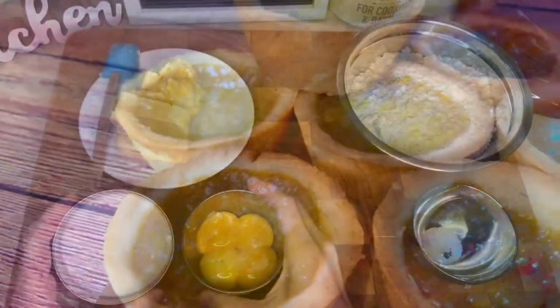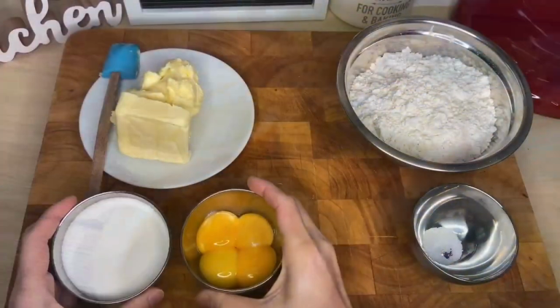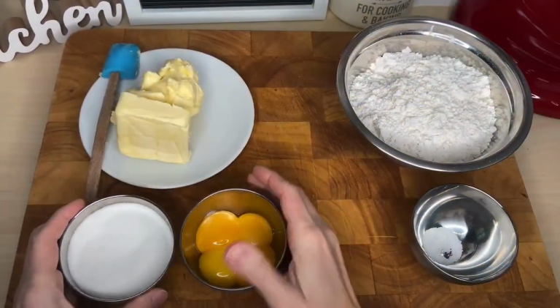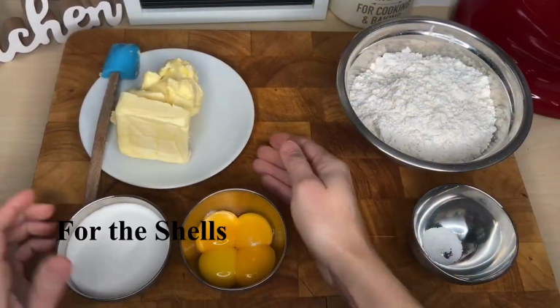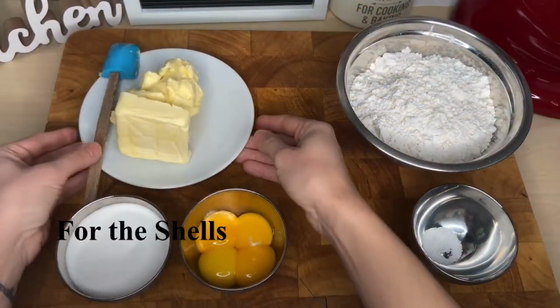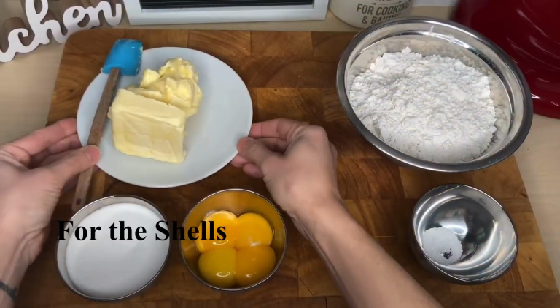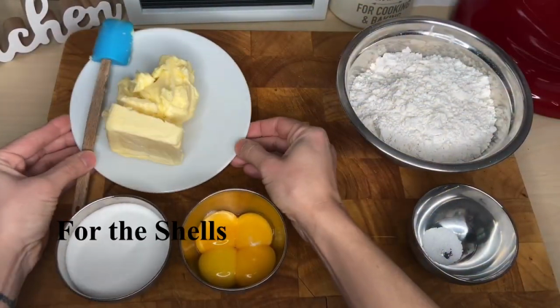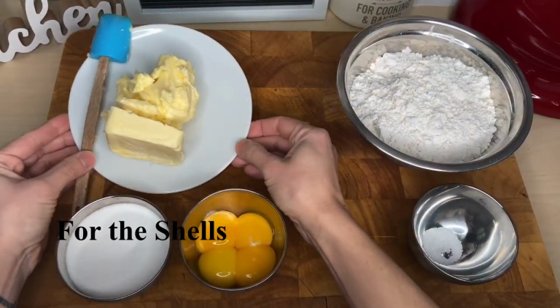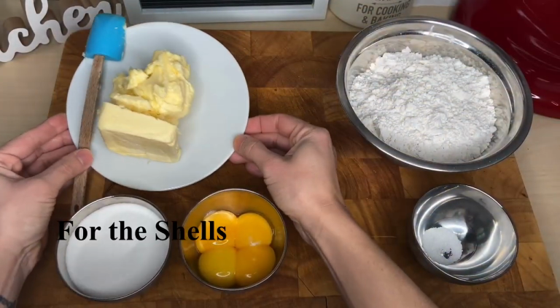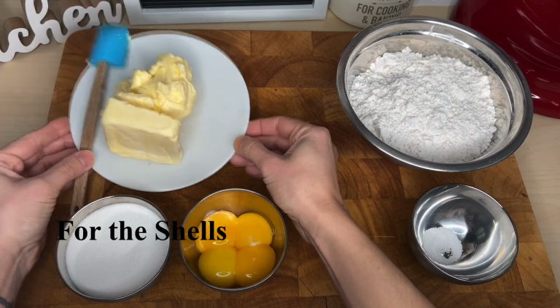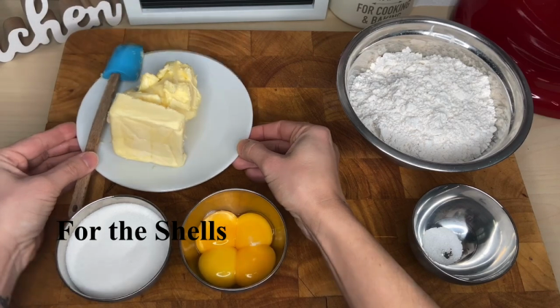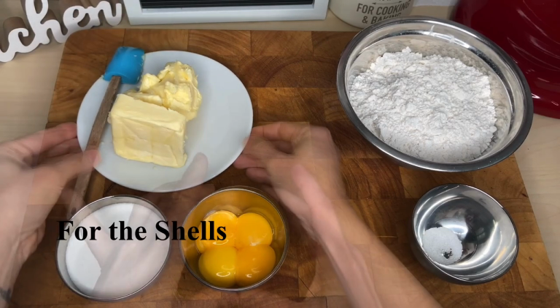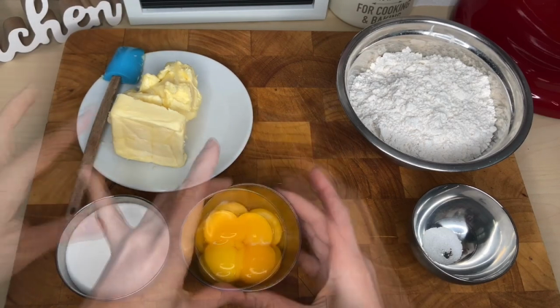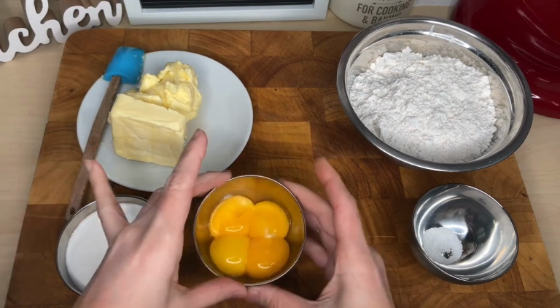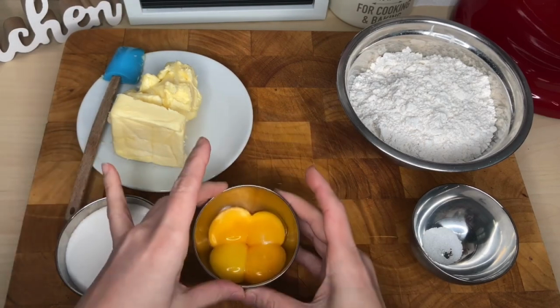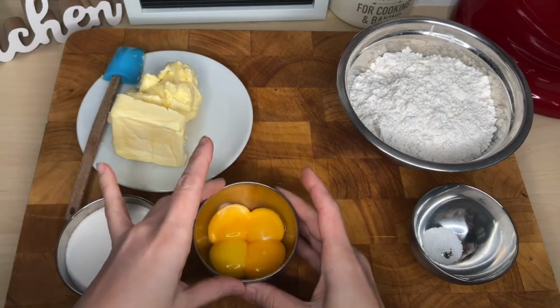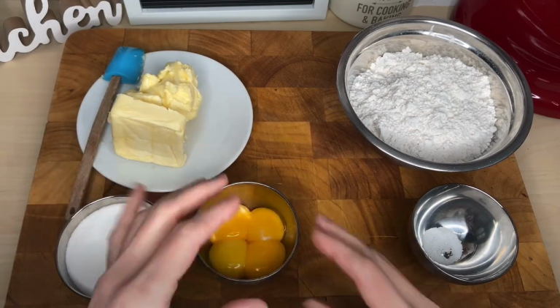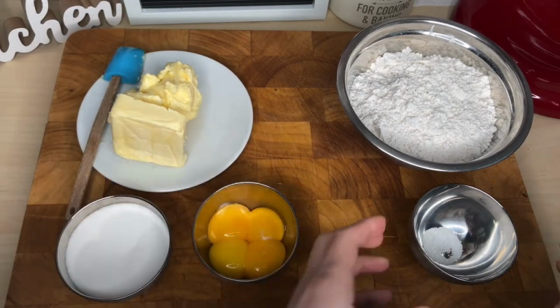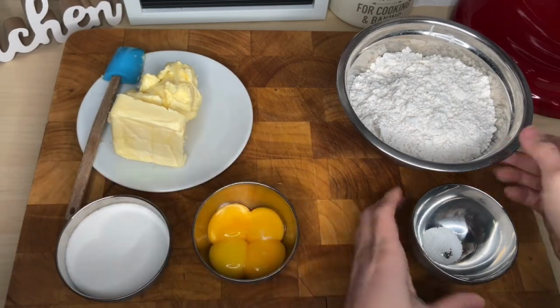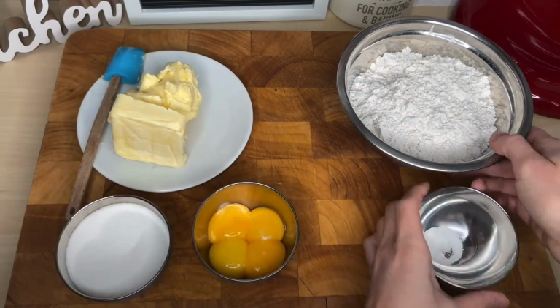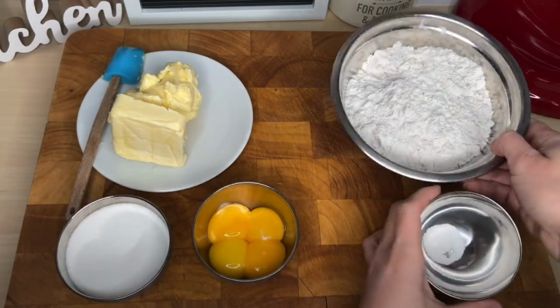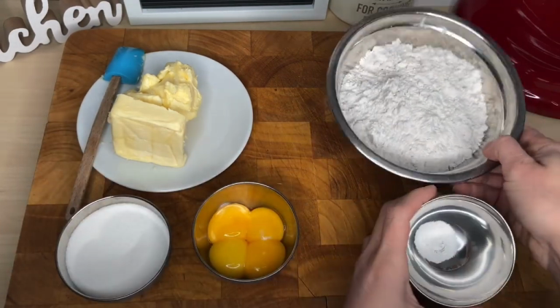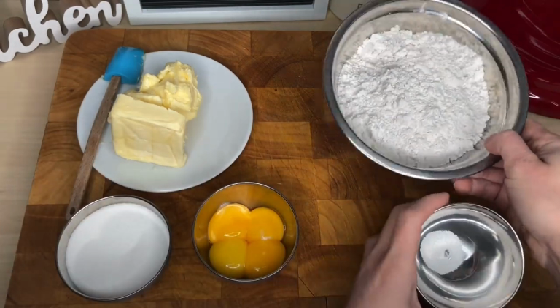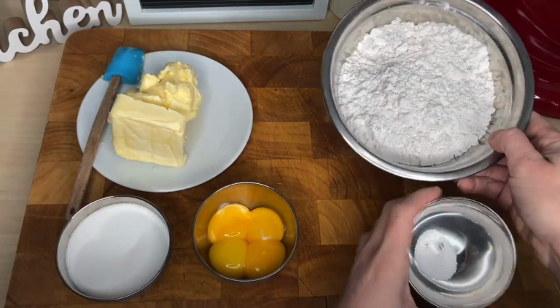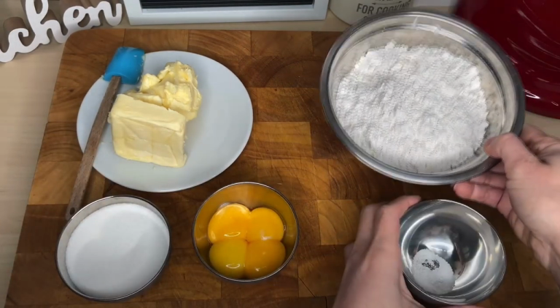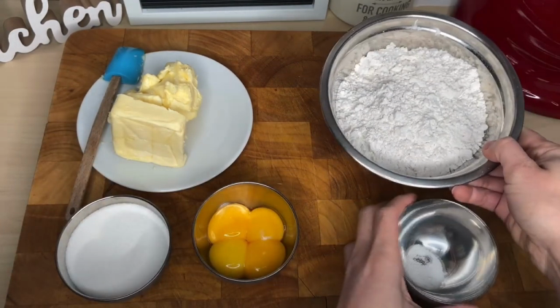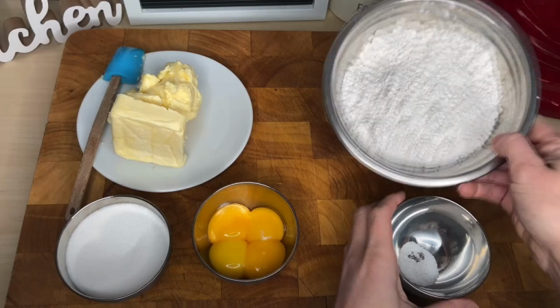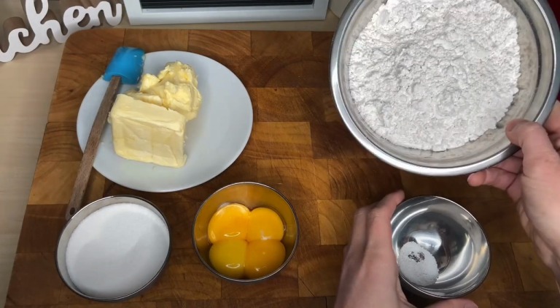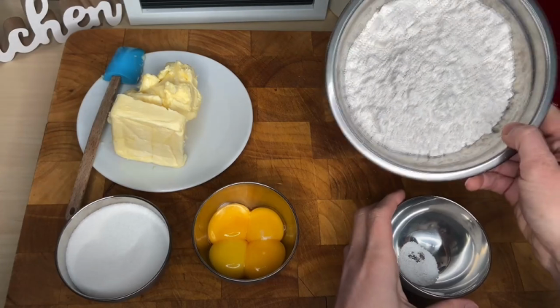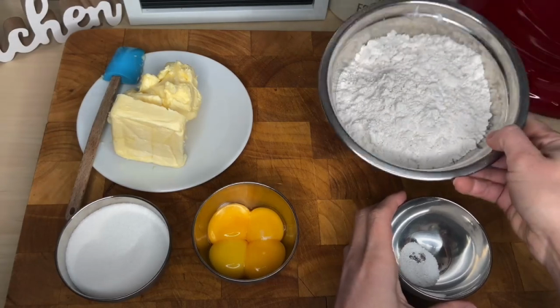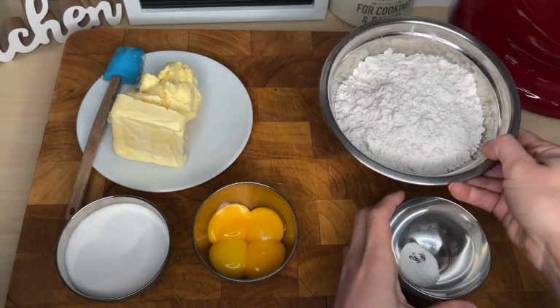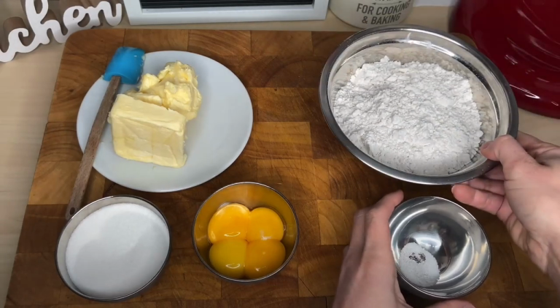We will need a hundred grams of sugar, two hundred grams of butter, four yolks, three grams or half a teaspoon of salt, and three hundred grams of flour.